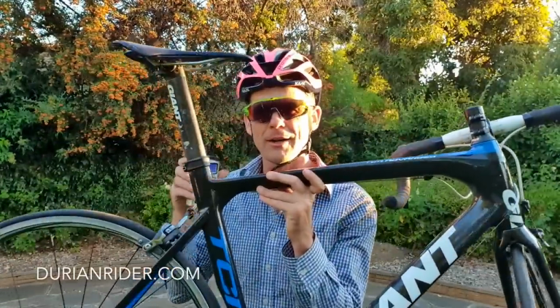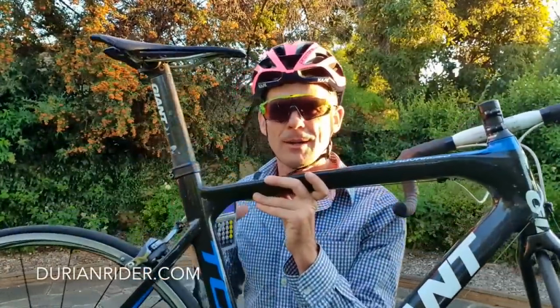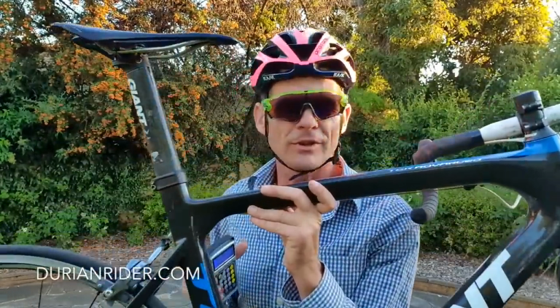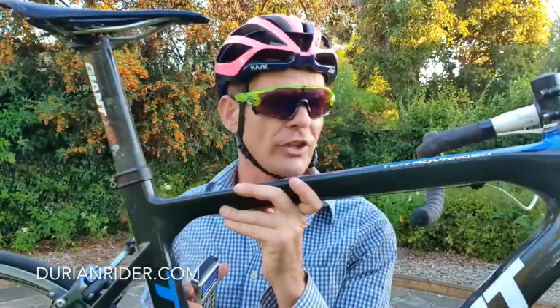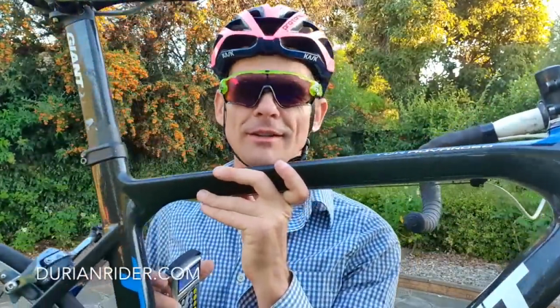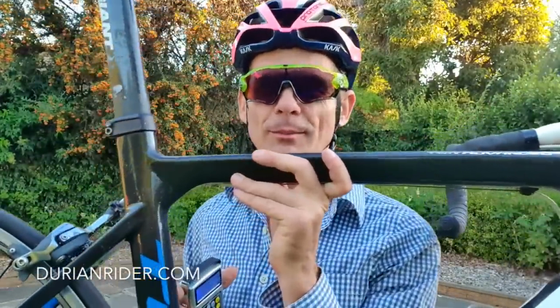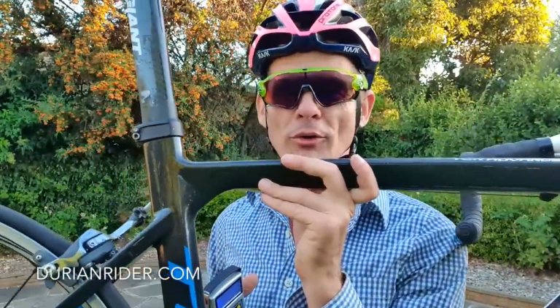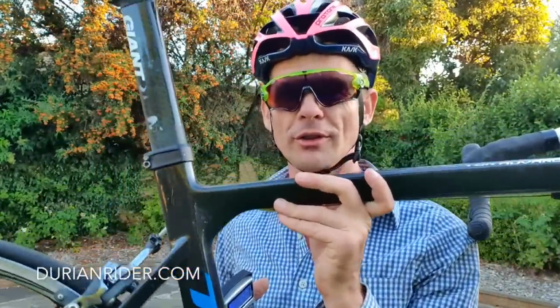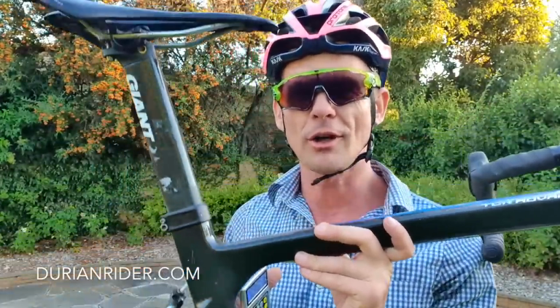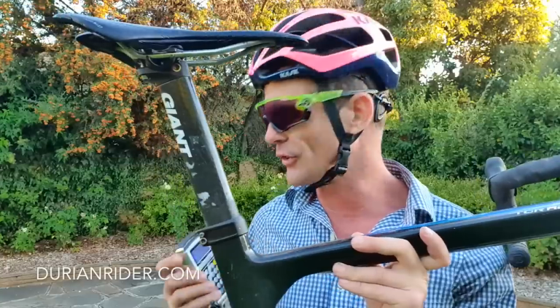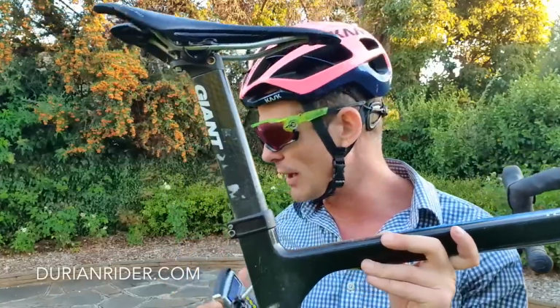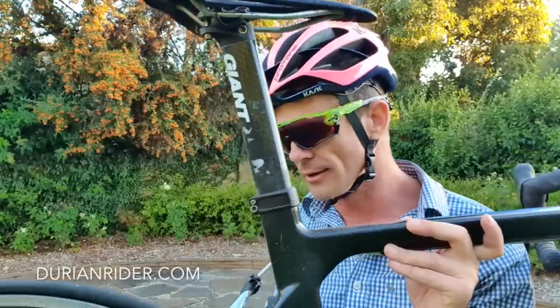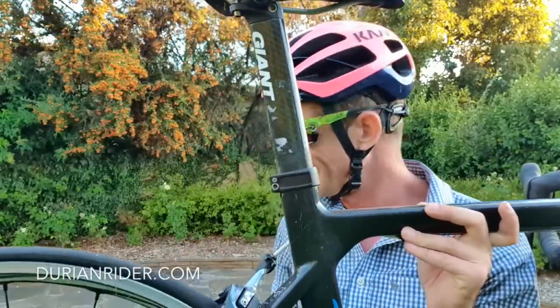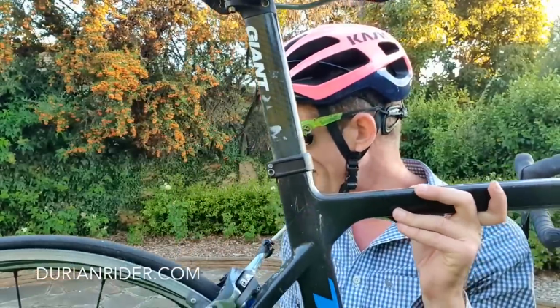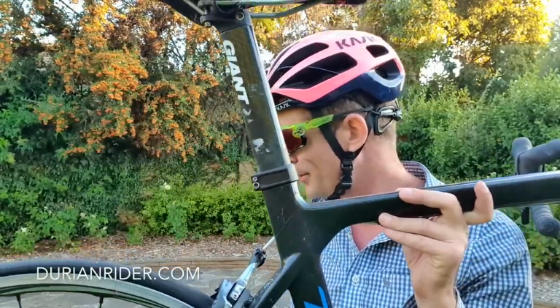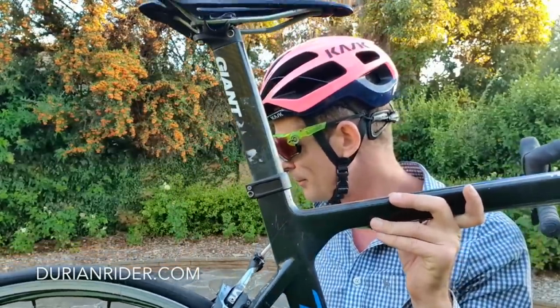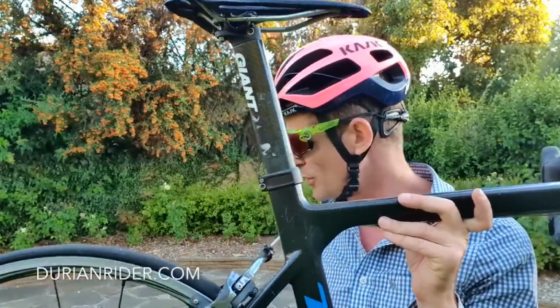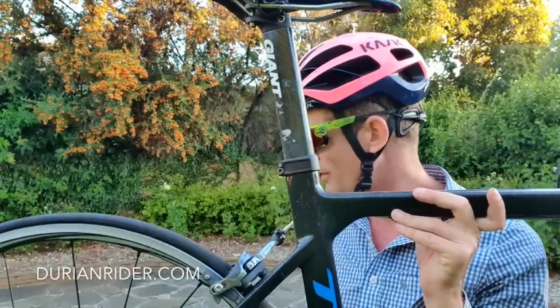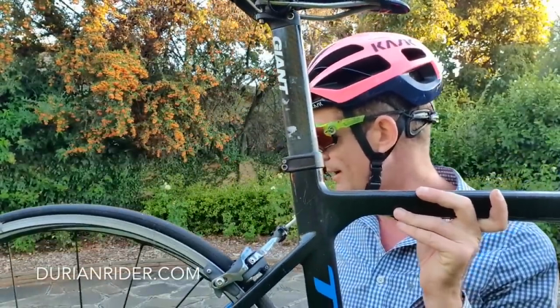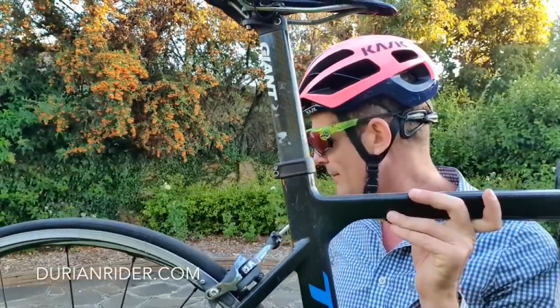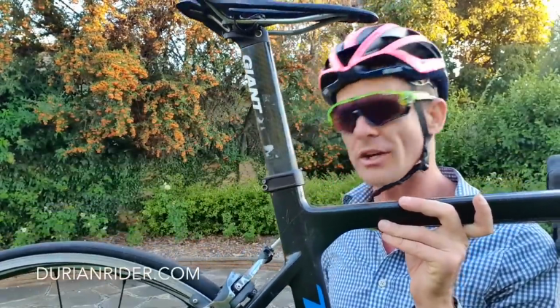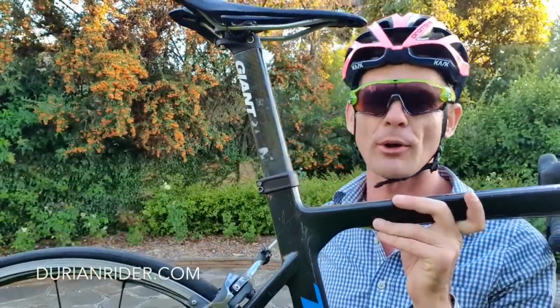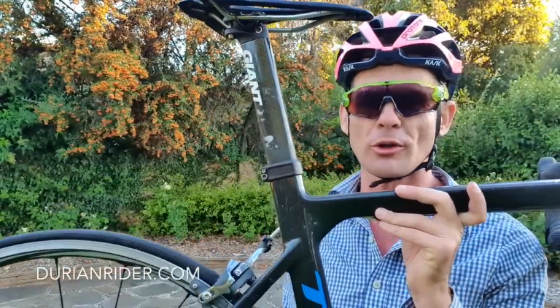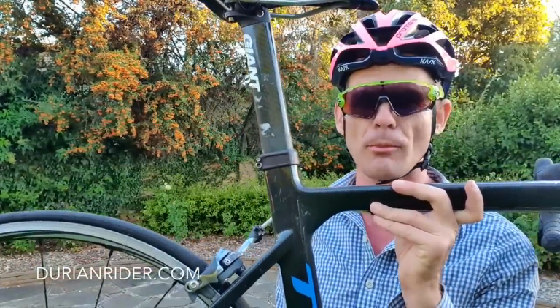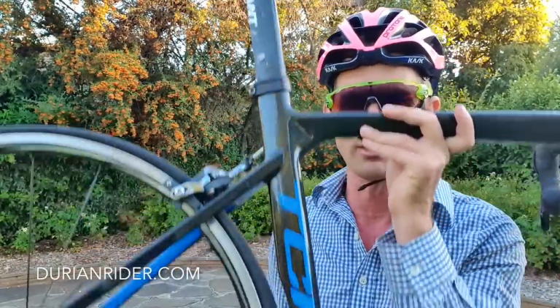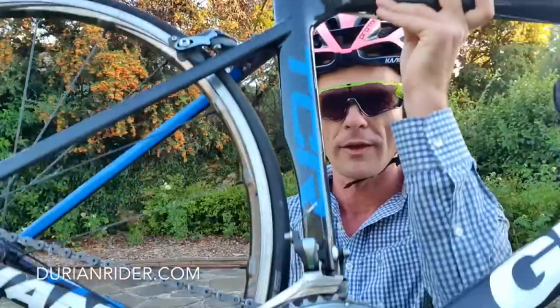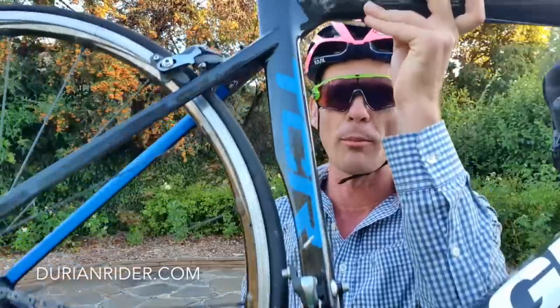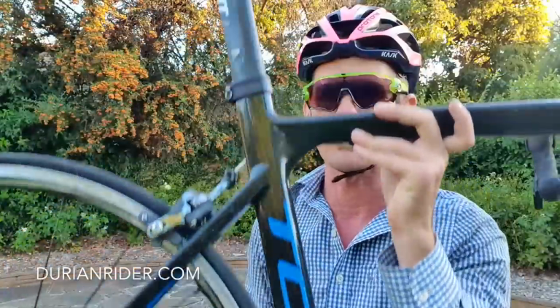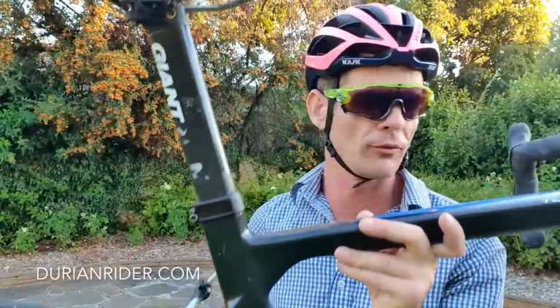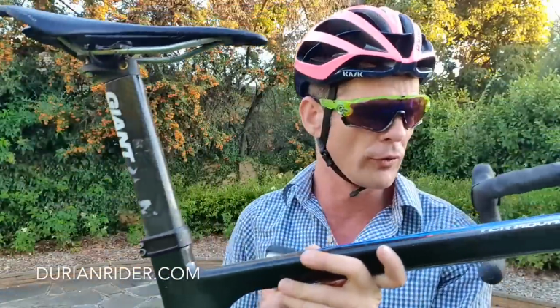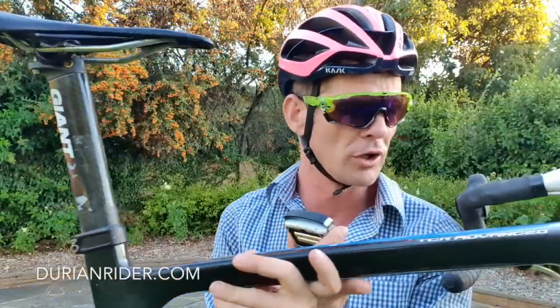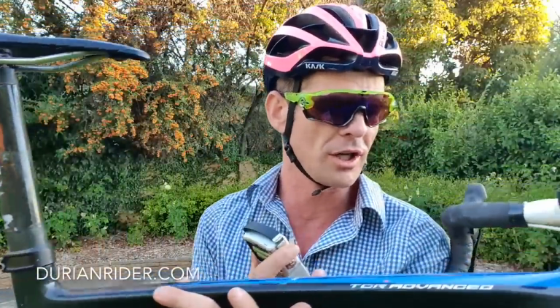Lighter. The seat post on the SL7 — what else would it cost you? A seat and a seat post would cost you more than this whole bike. This is very, very good condition here.